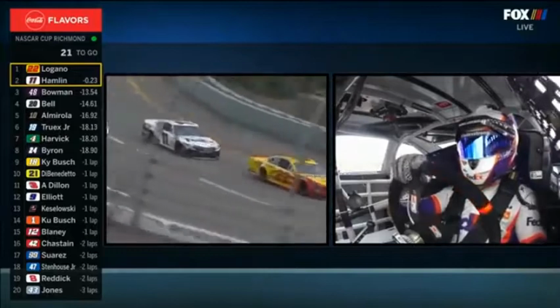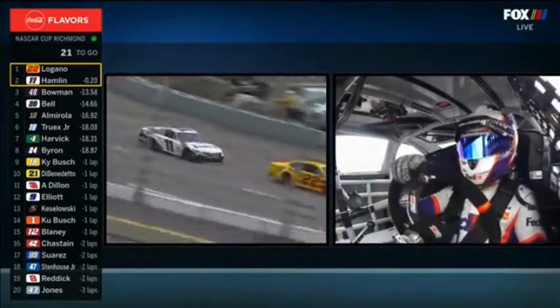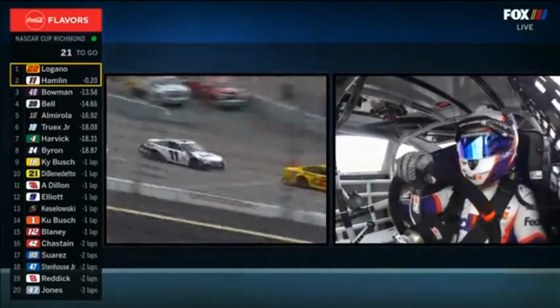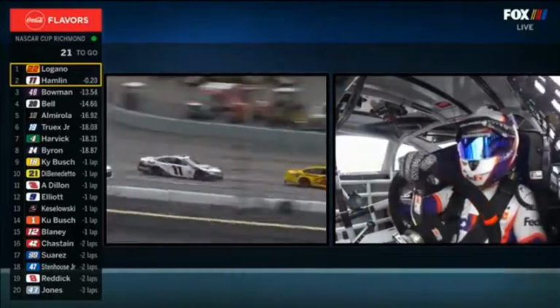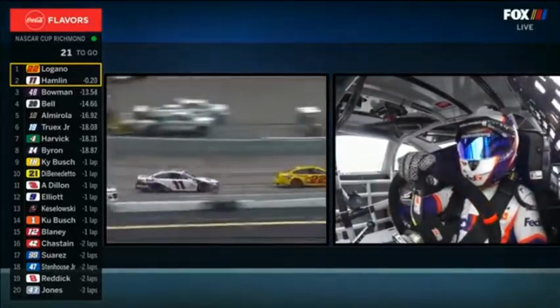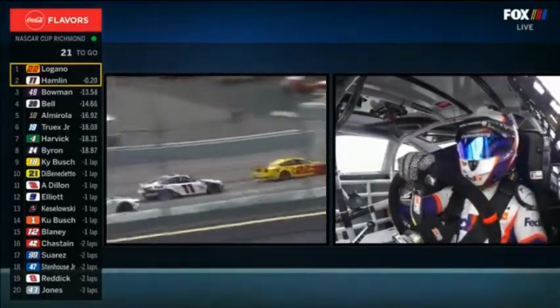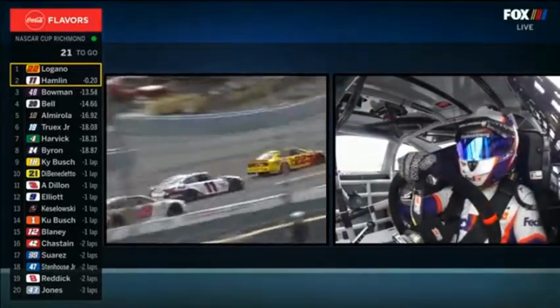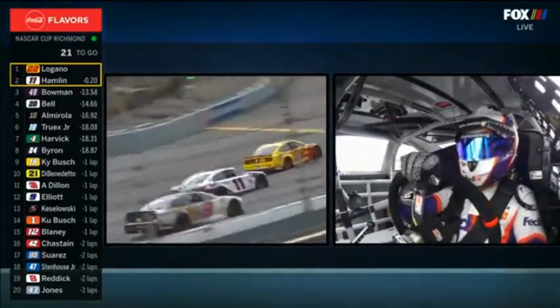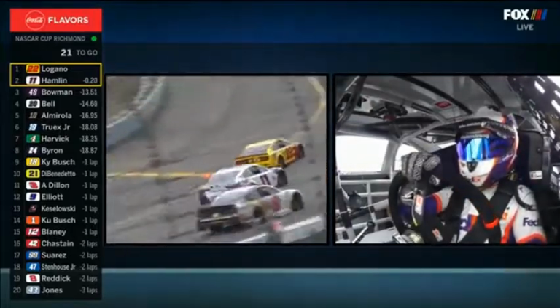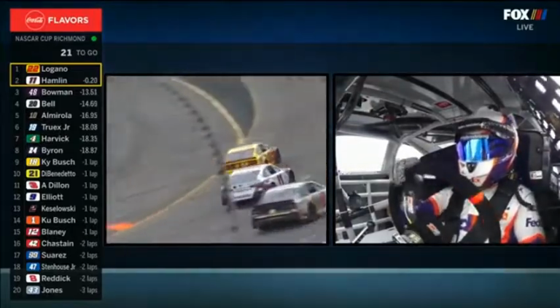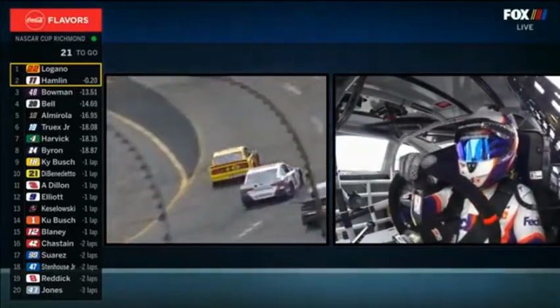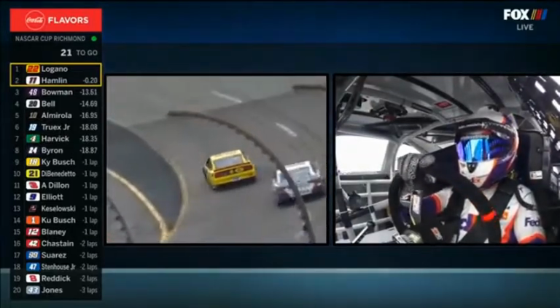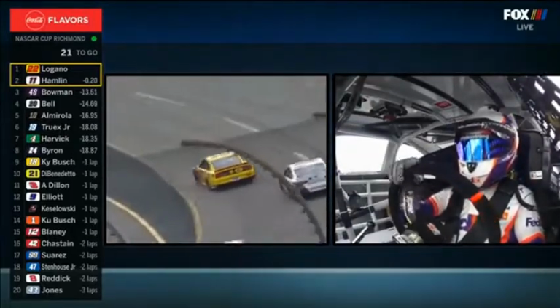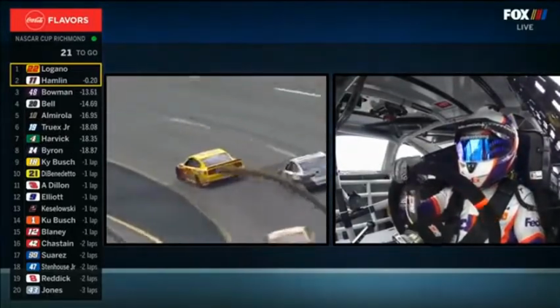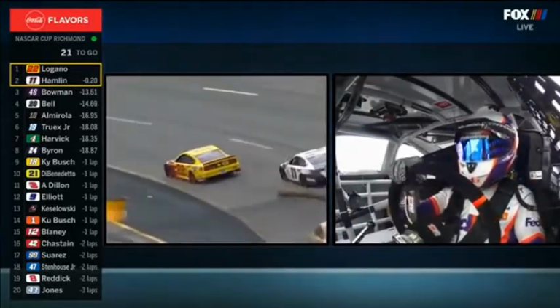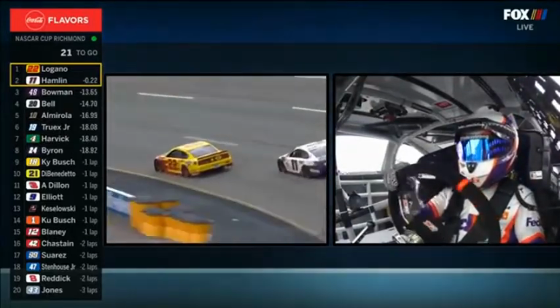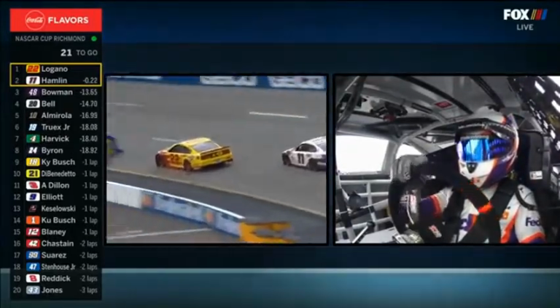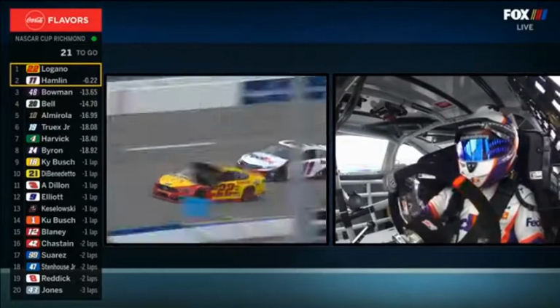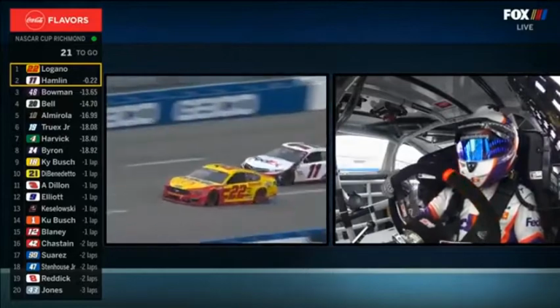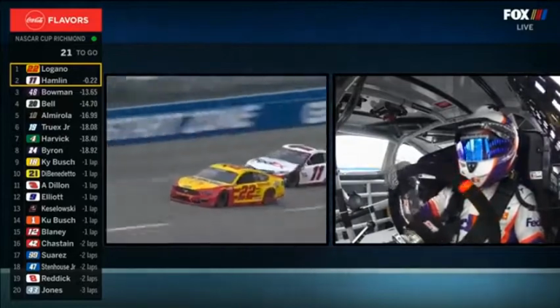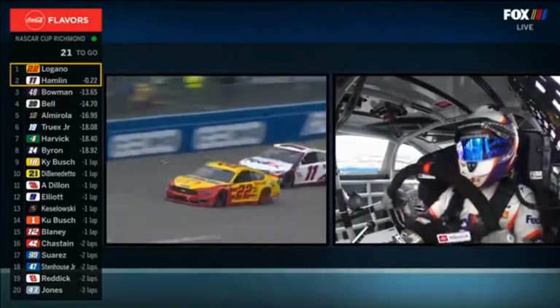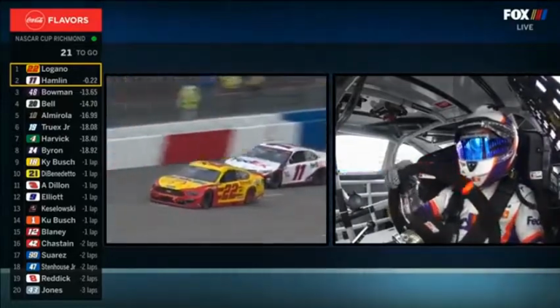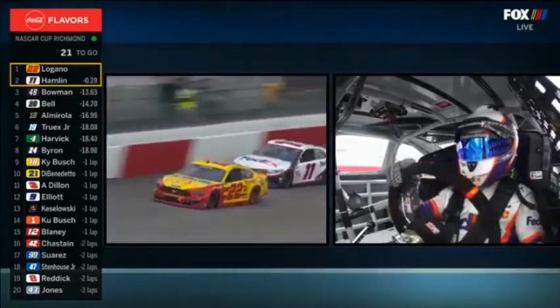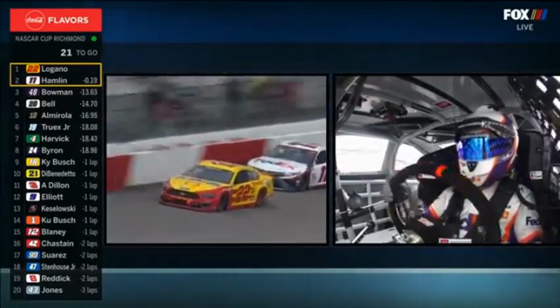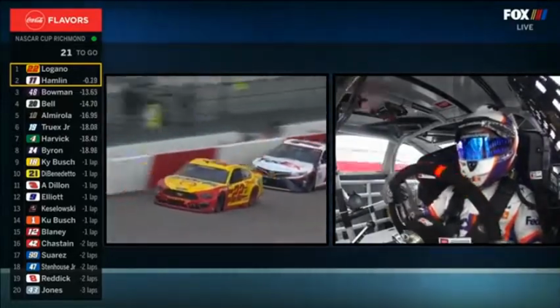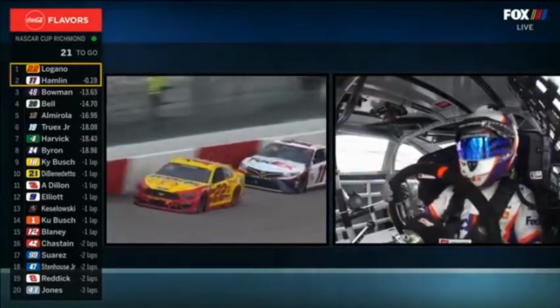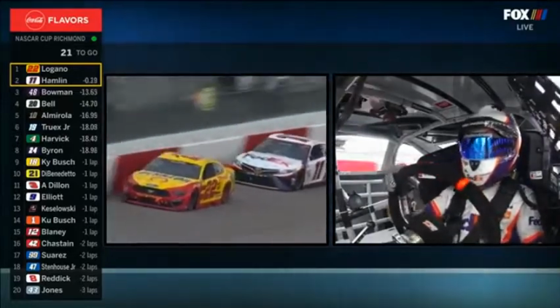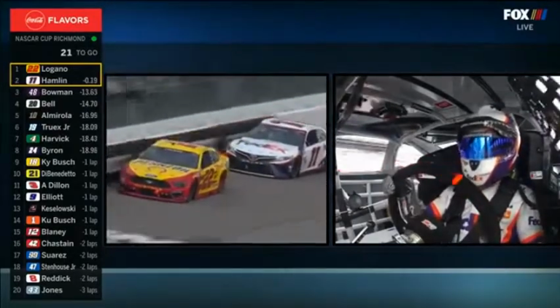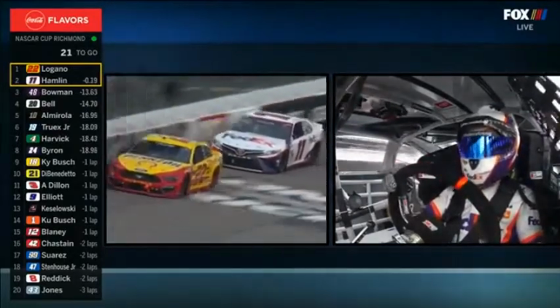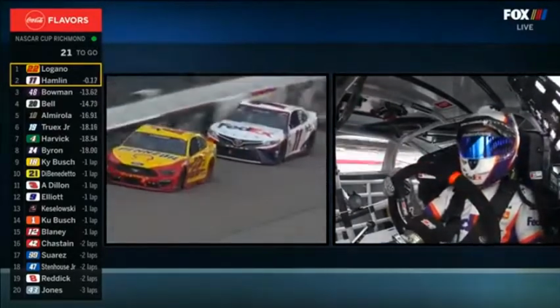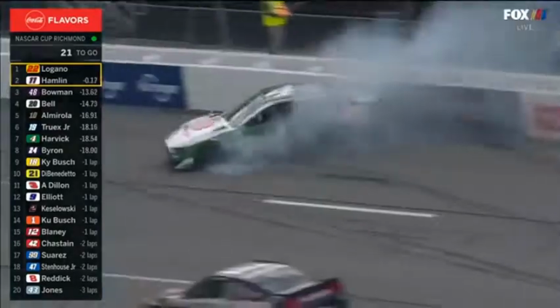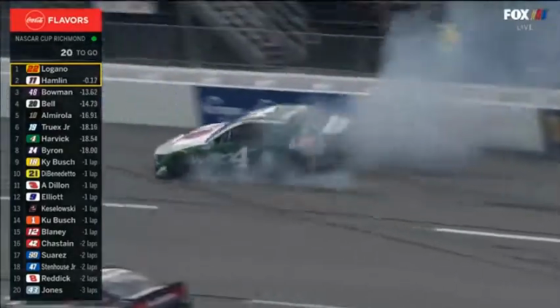Joey's pushing hard right there. You see the back end step out a little bit, get into the corner. 20 to go this time. Then his car's hooked up.